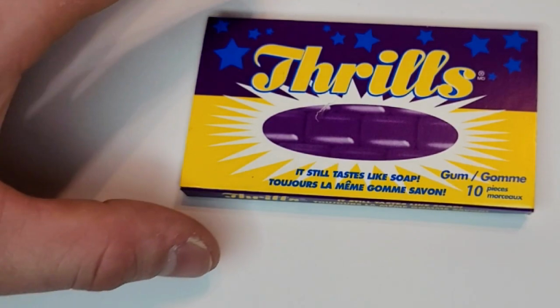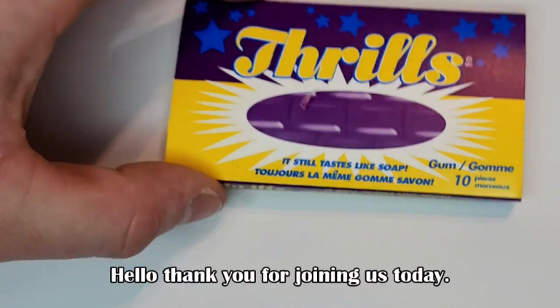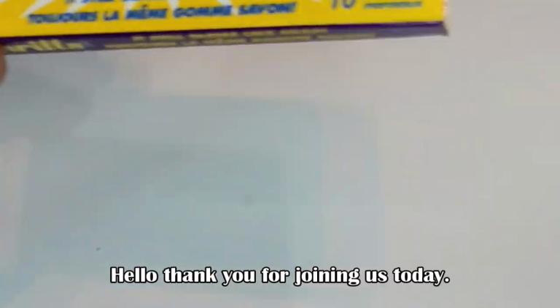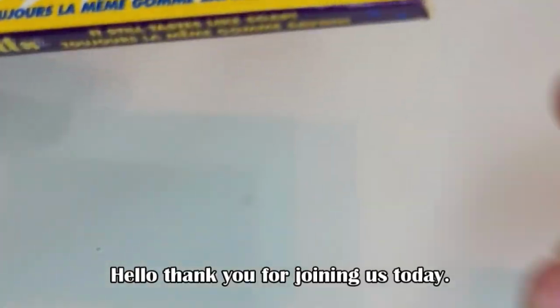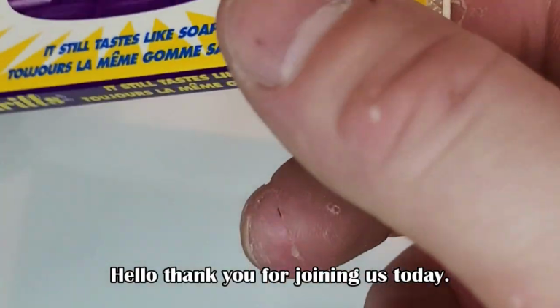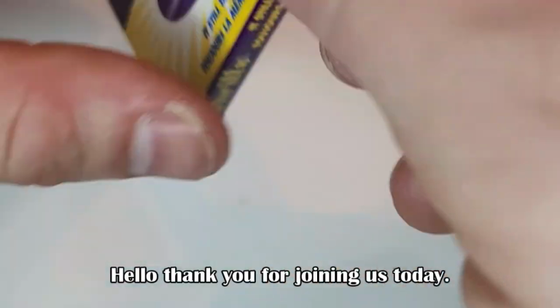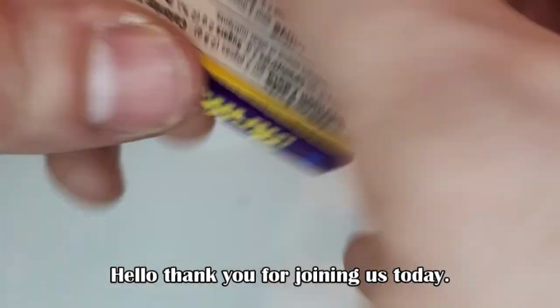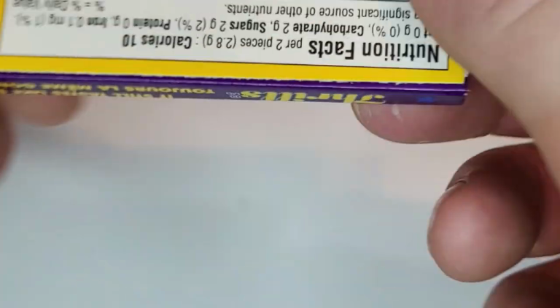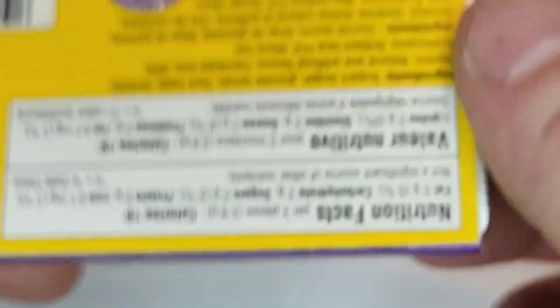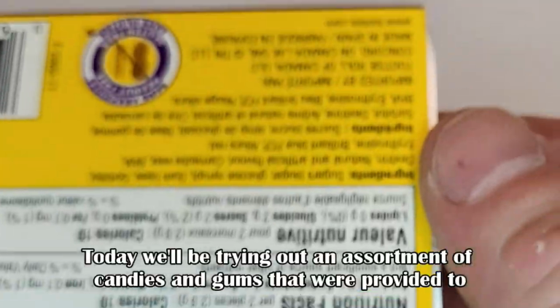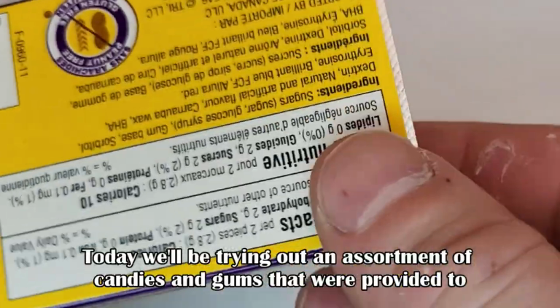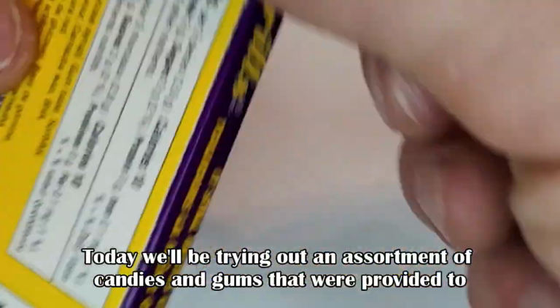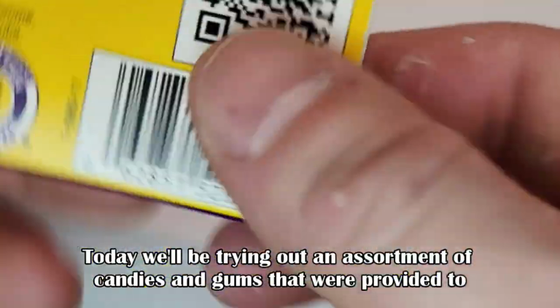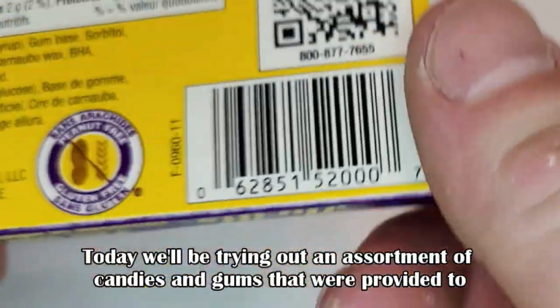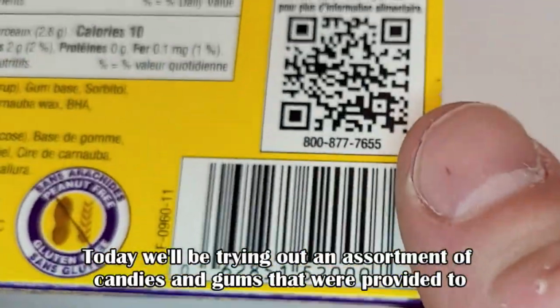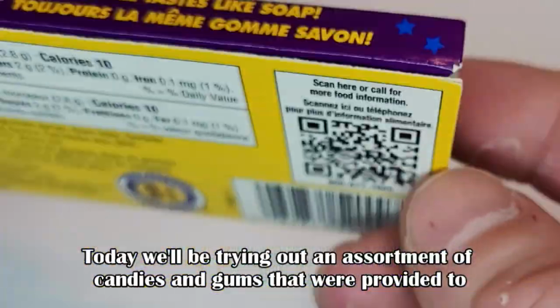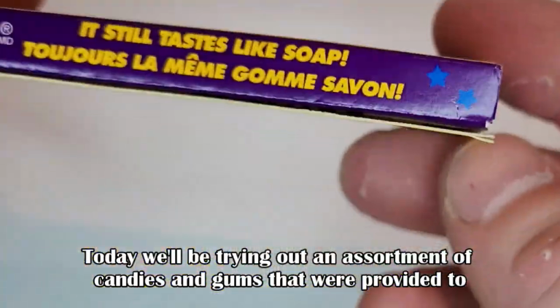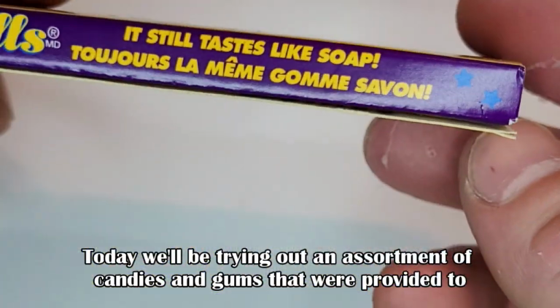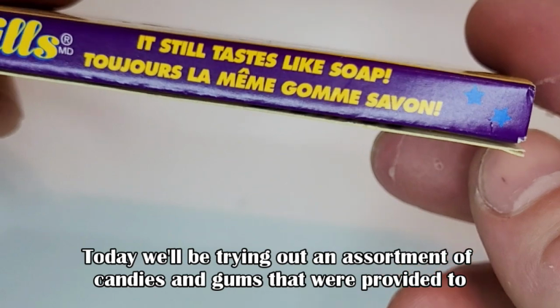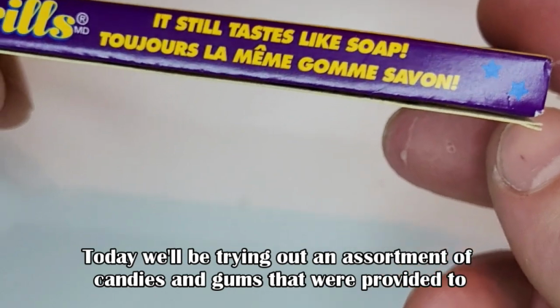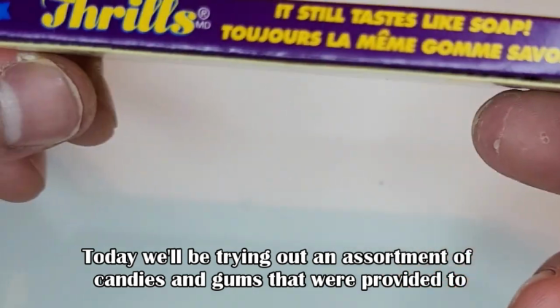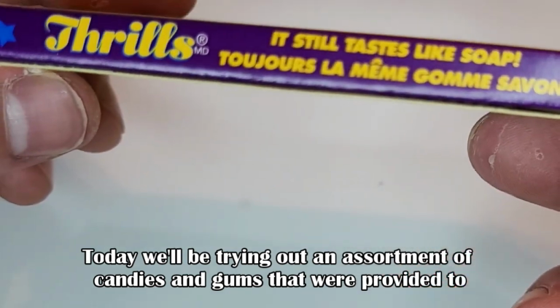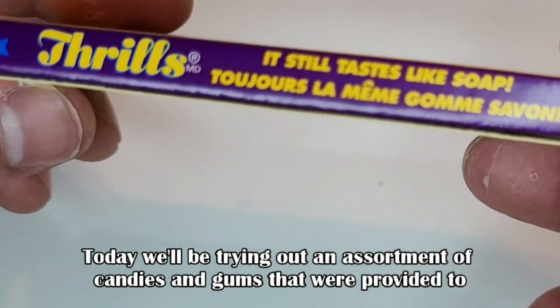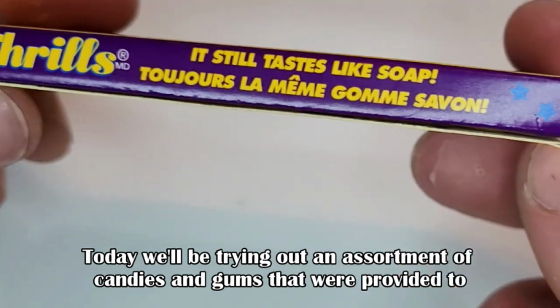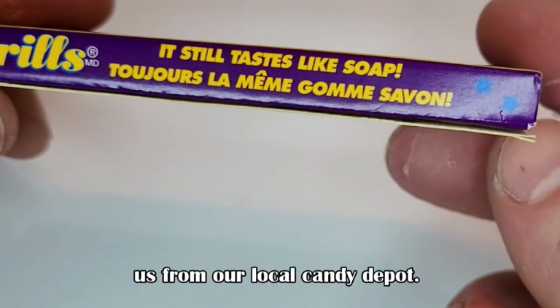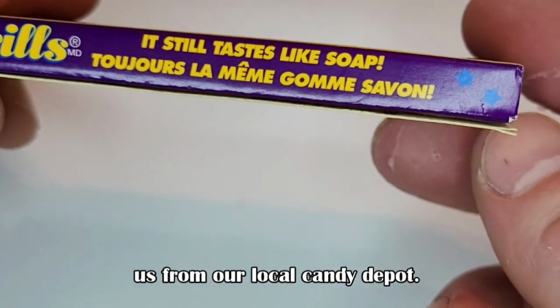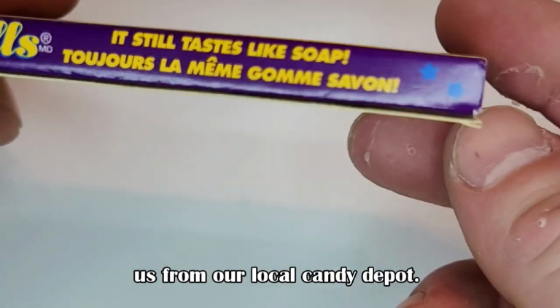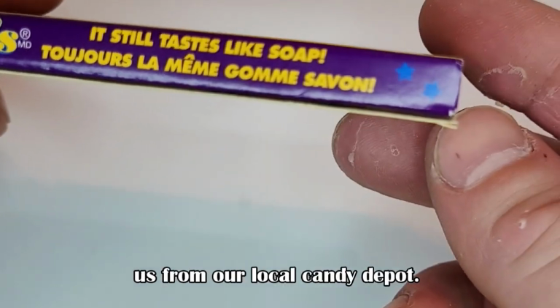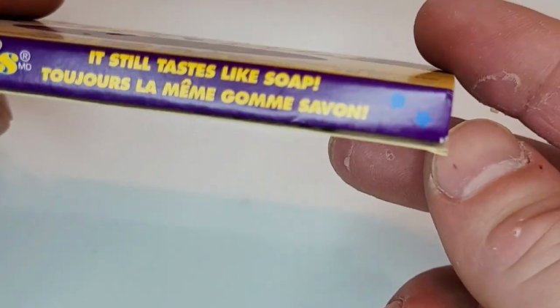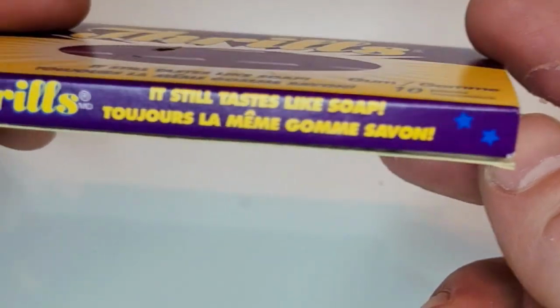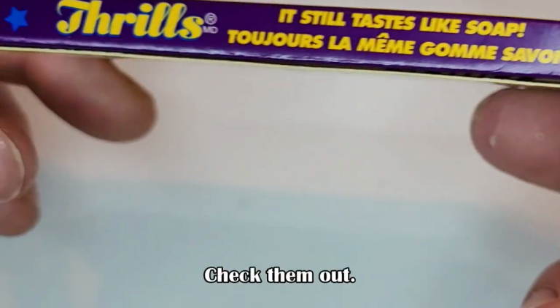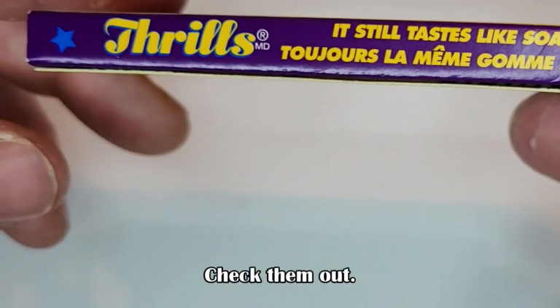Hello, thank you for joining us today. Today we'll be trying out an assortment of candies and gums that were provided to us from our local candy depot. Check them out.